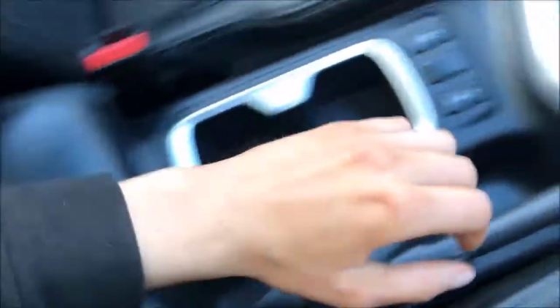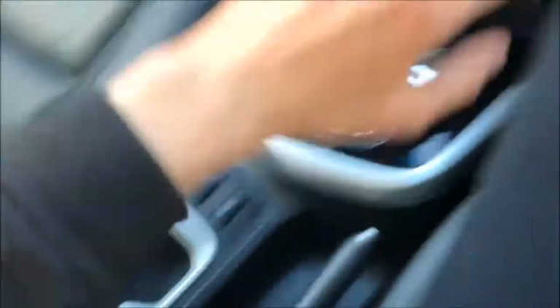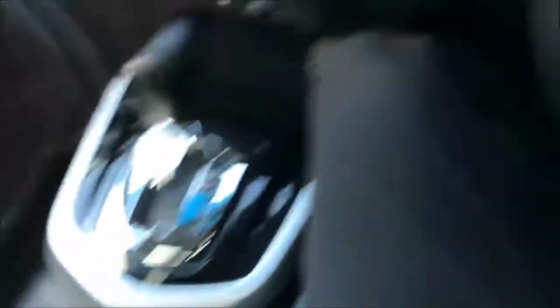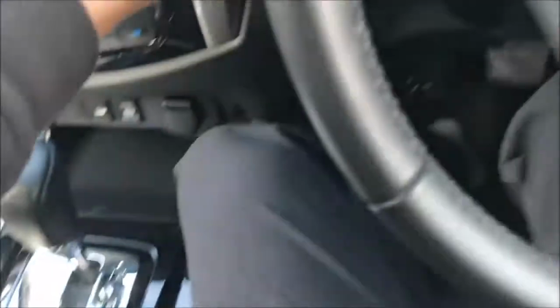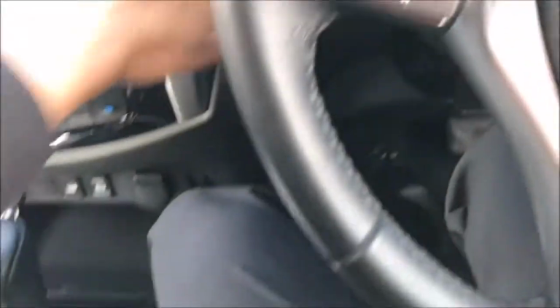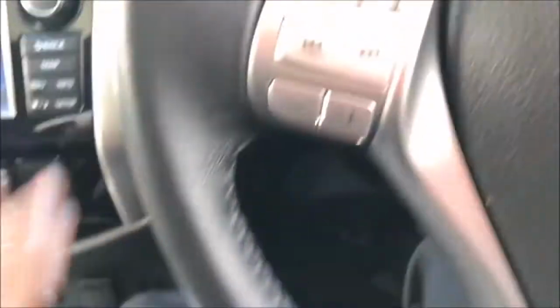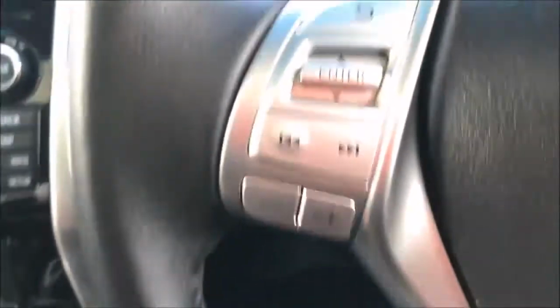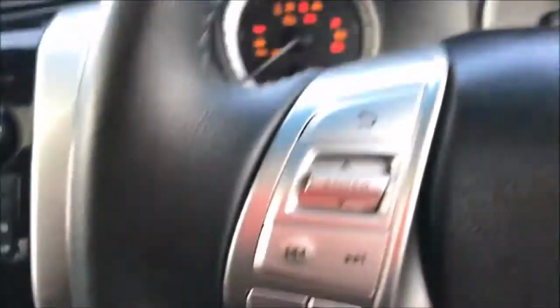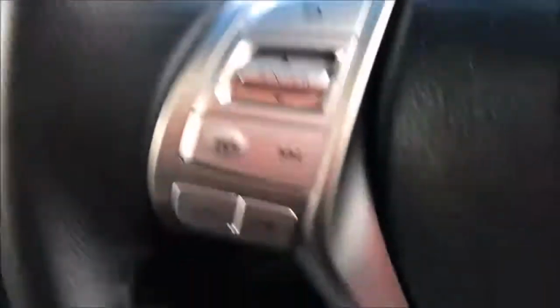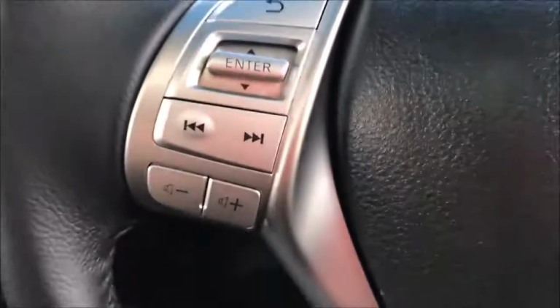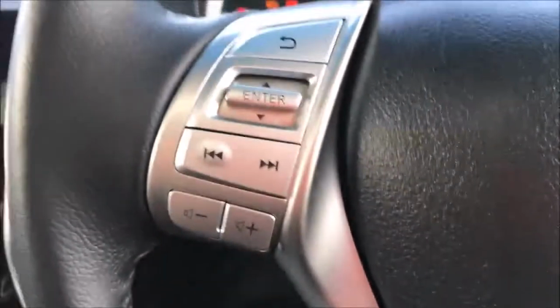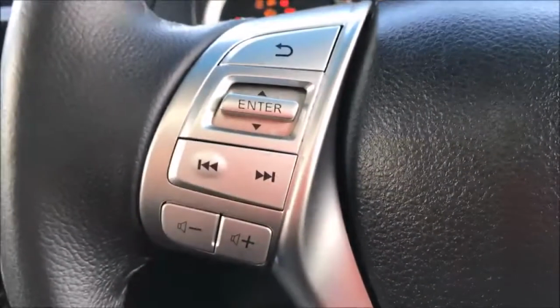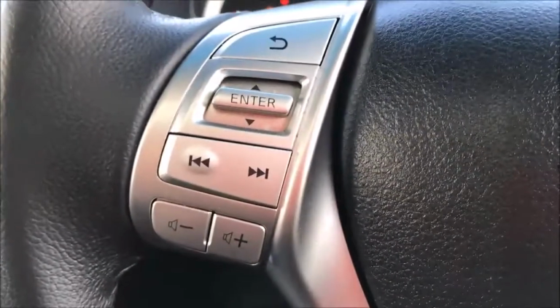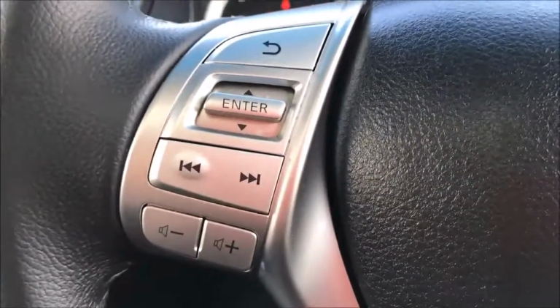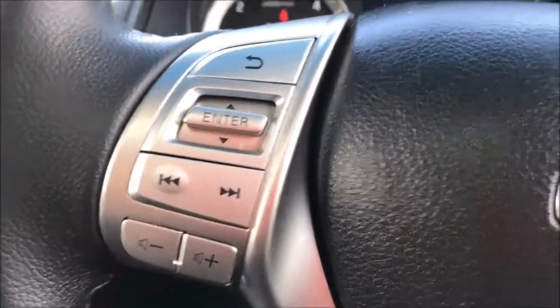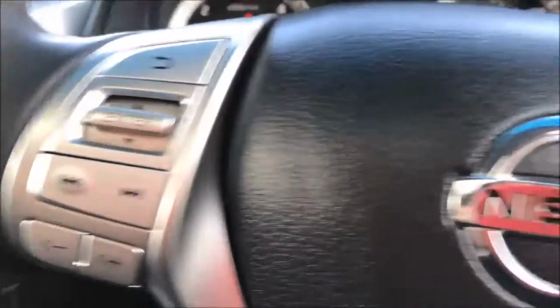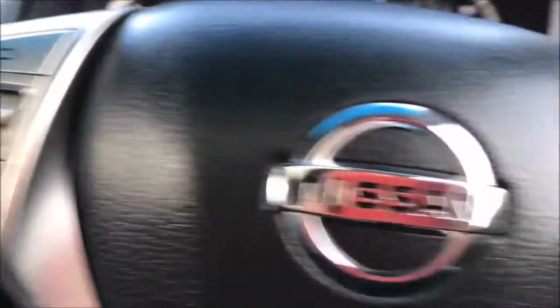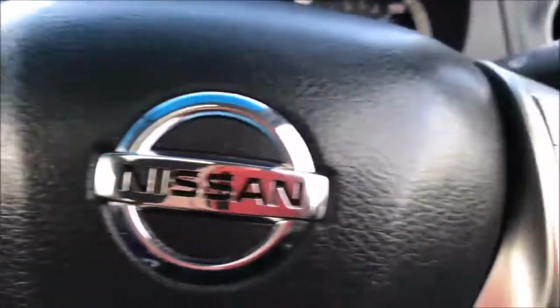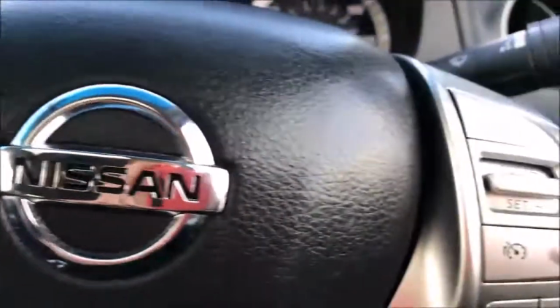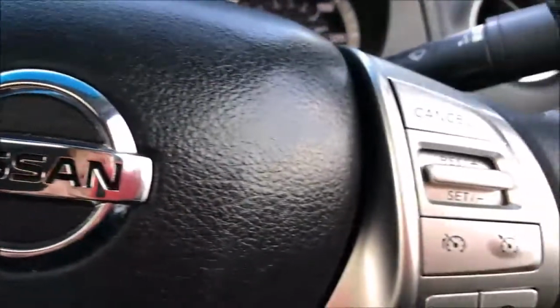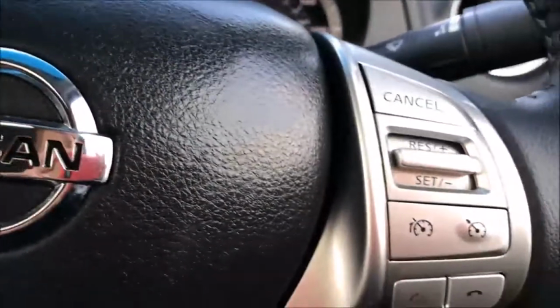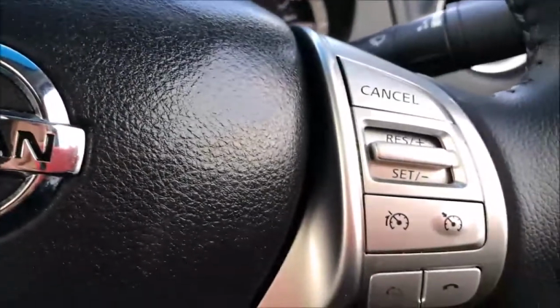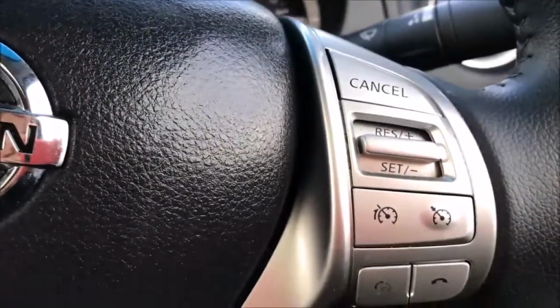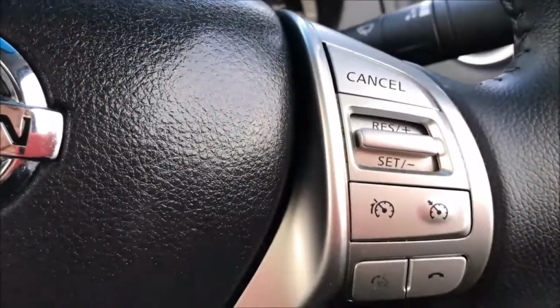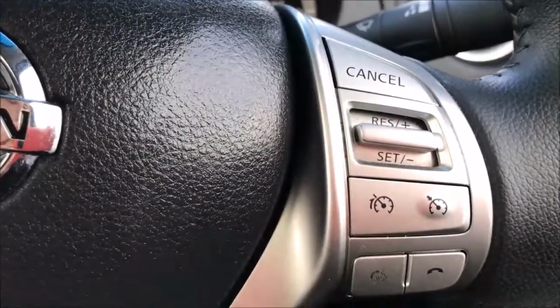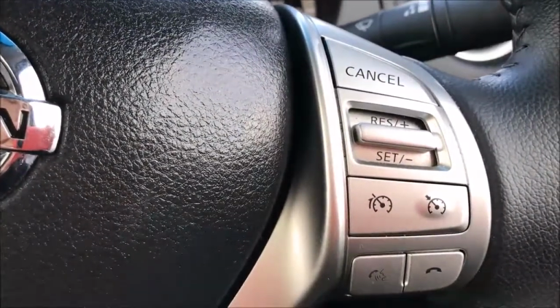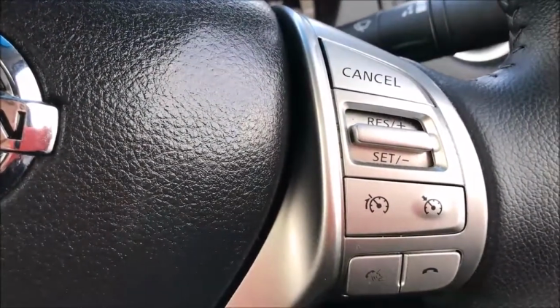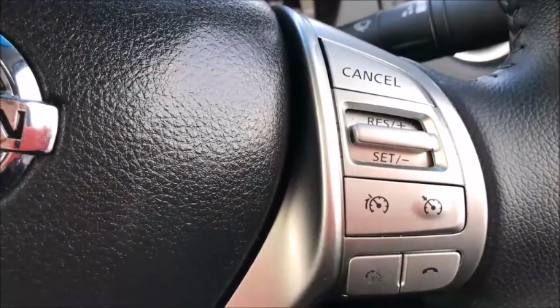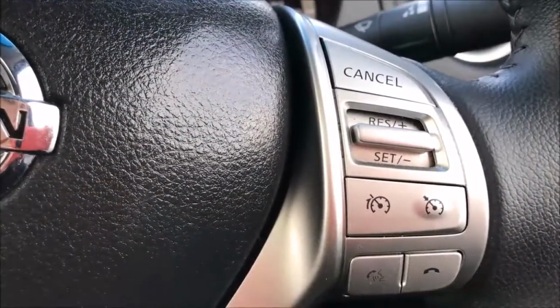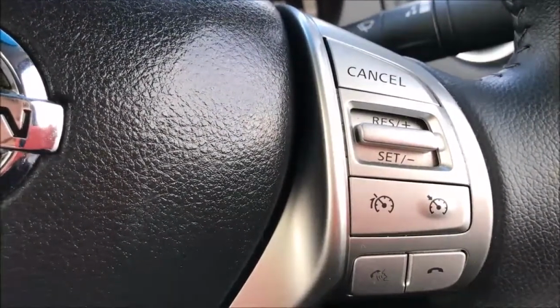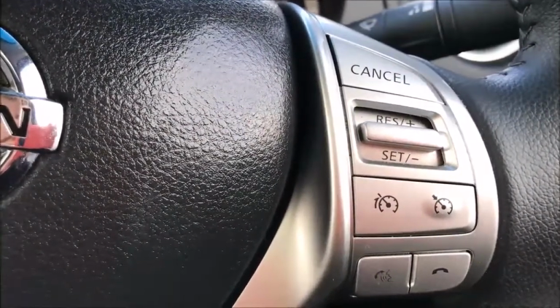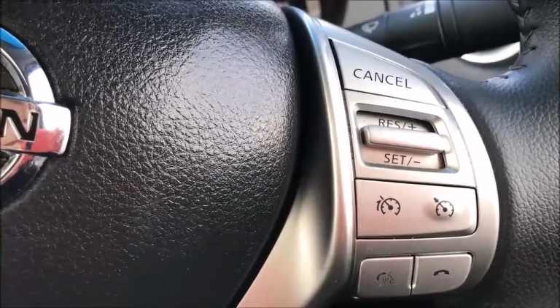Moving on to the steering wheel, on the left hand side here you'll find the controls for the media system and the volume, but on the right hand side you'll find the controls for the cruise control, speed limiter and Bluetooth audio system.